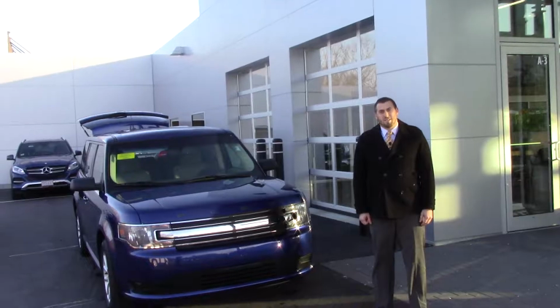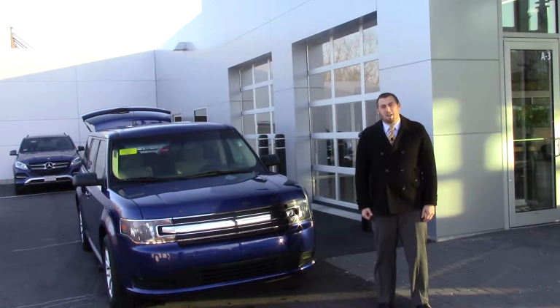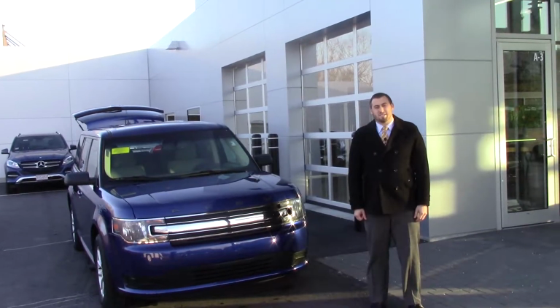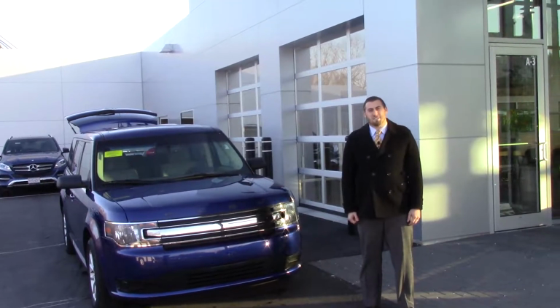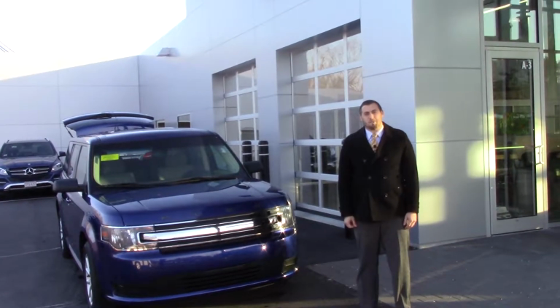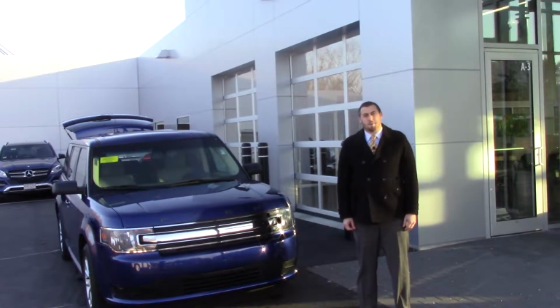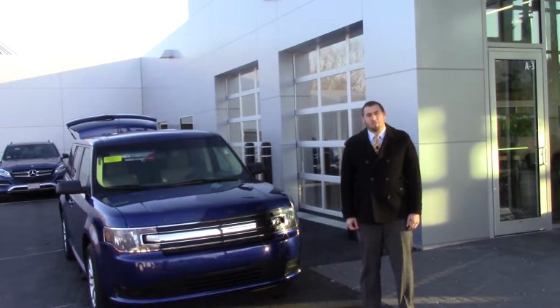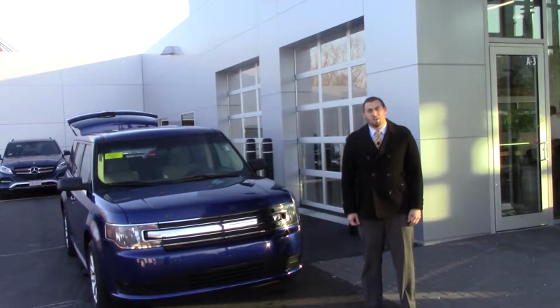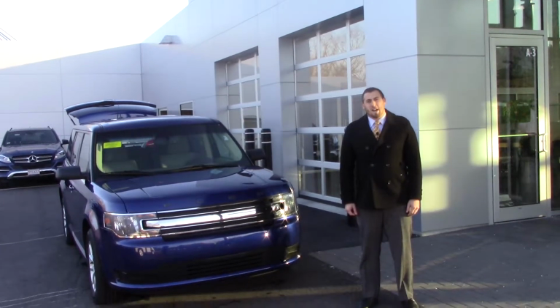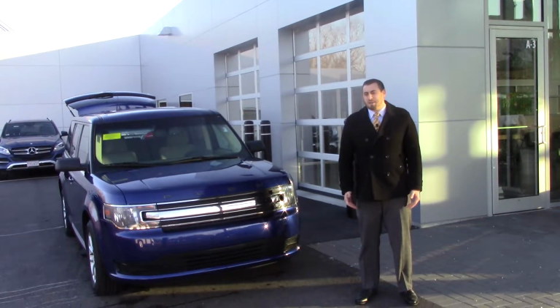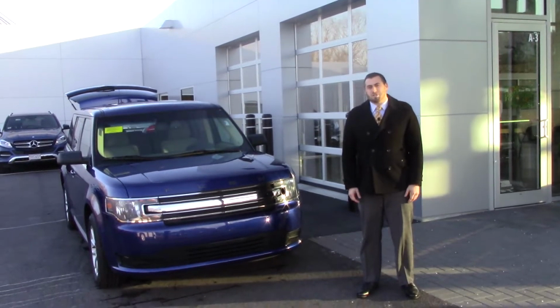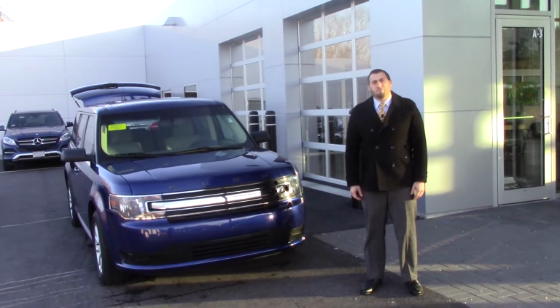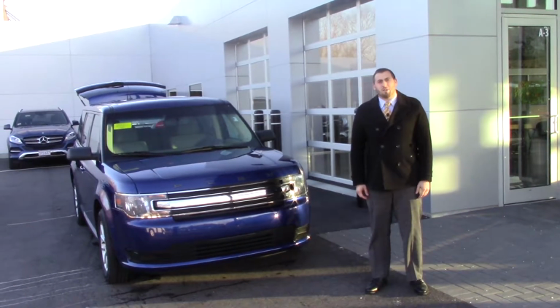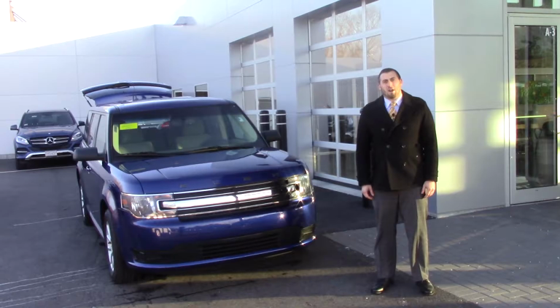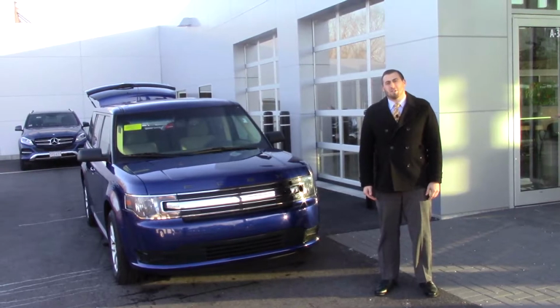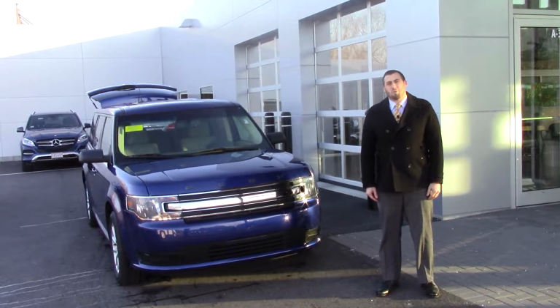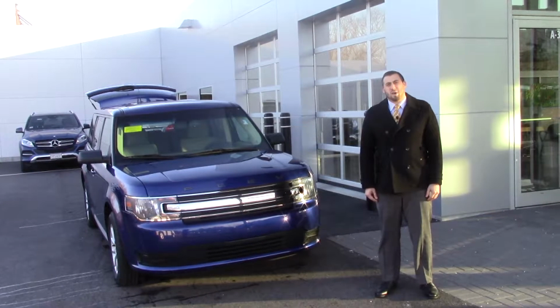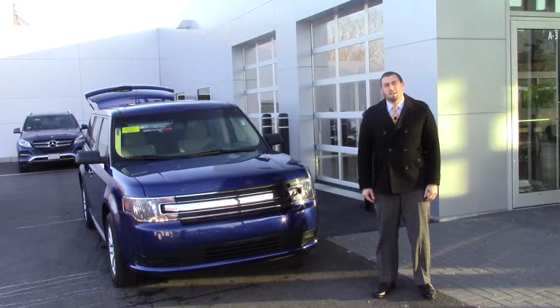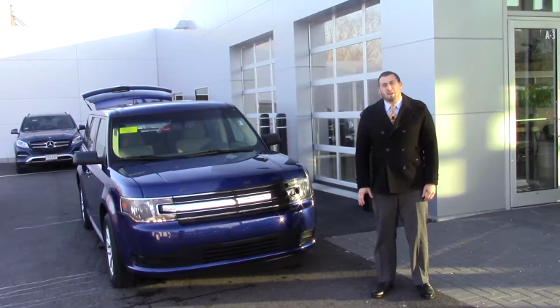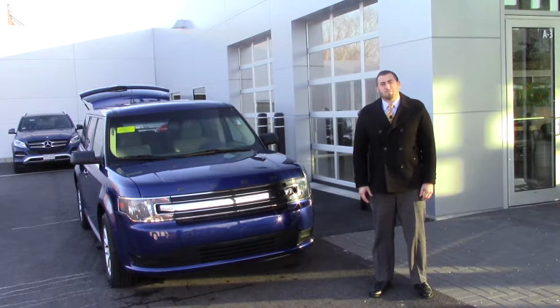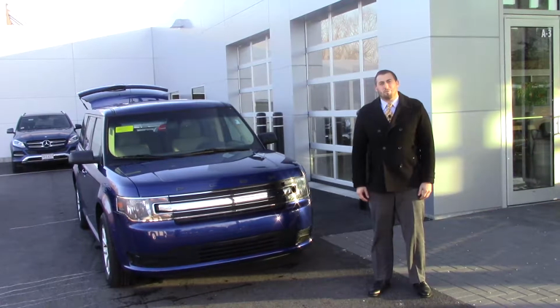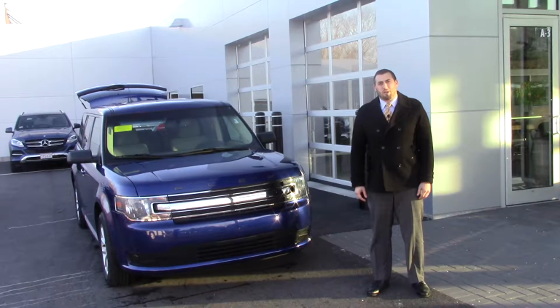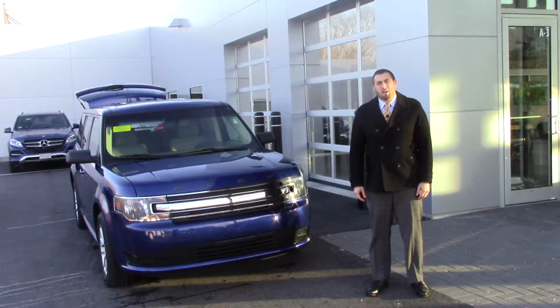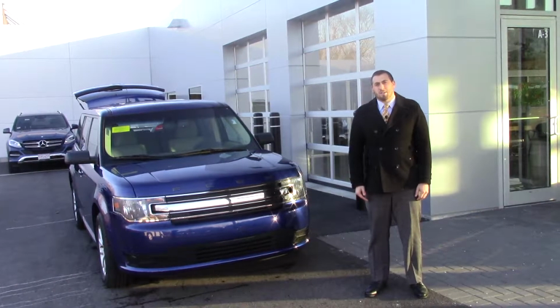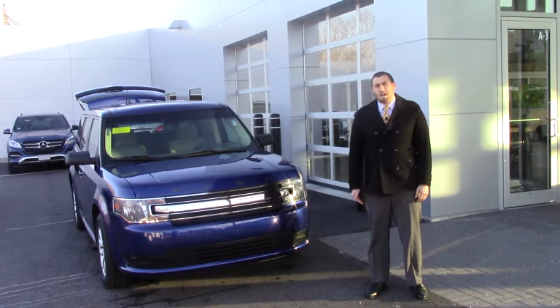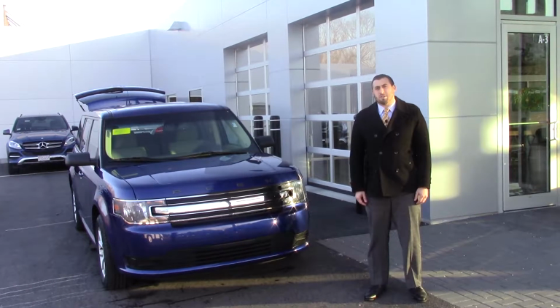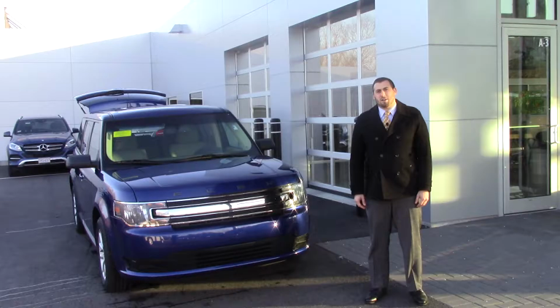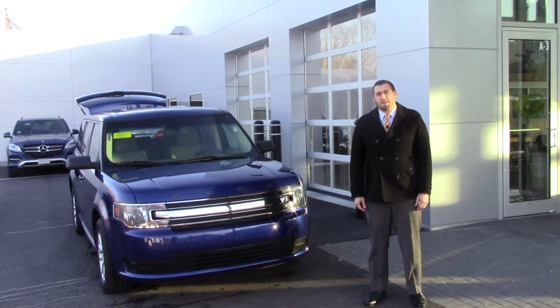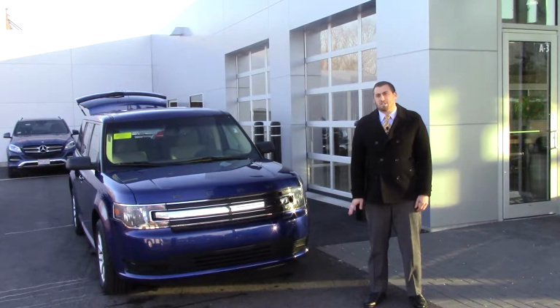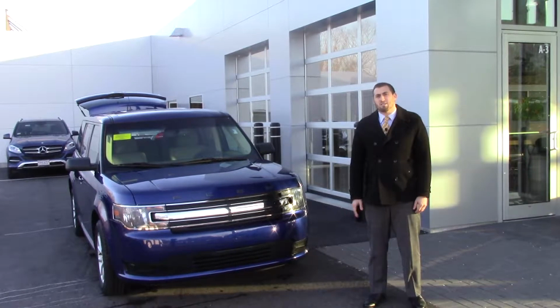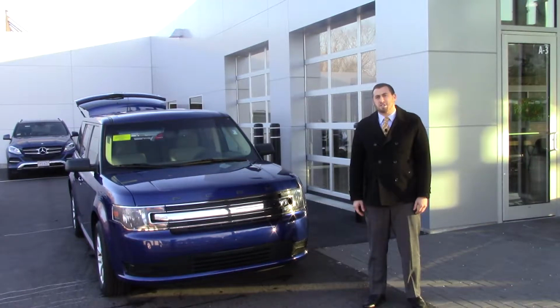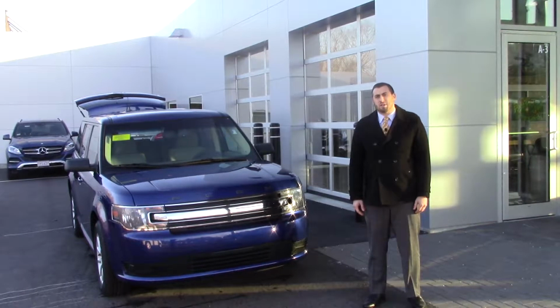Hey Randy, this is Casey from Mercedes-Benz of Hanover. I figured I'd shoot you a video of the car. I know you're a little bit of ways away, so I think this will be helpful for you in the meantime until you come in on Saturday, just to get a look at the actual vehicle.